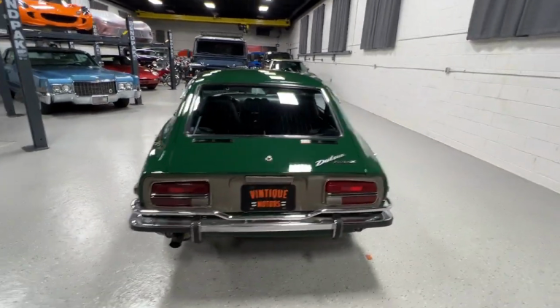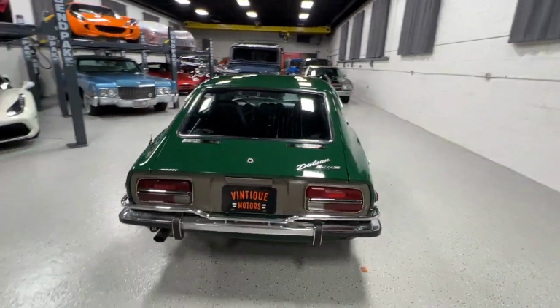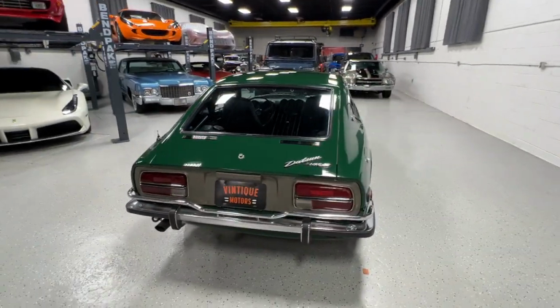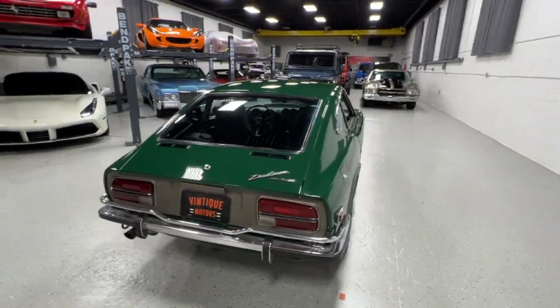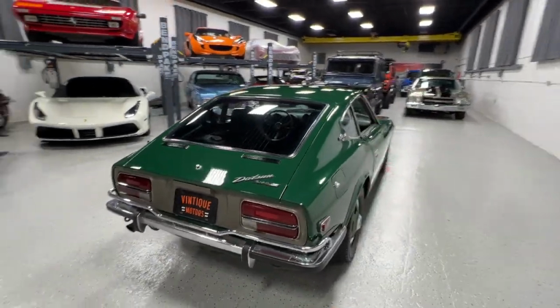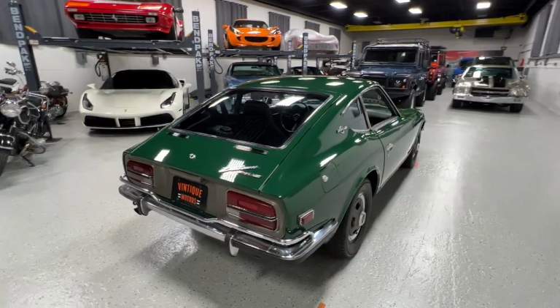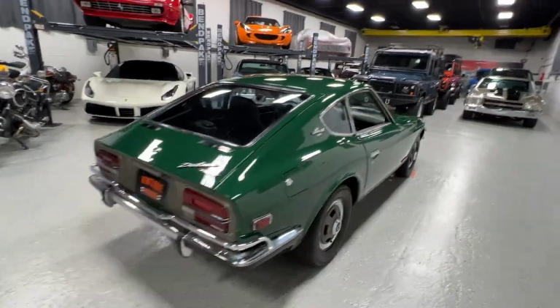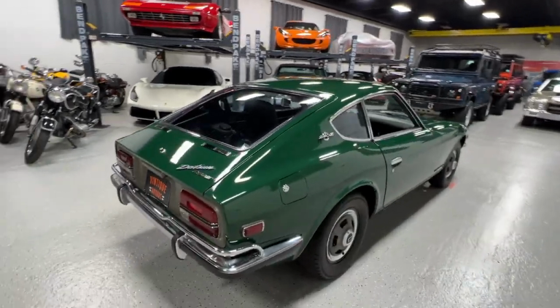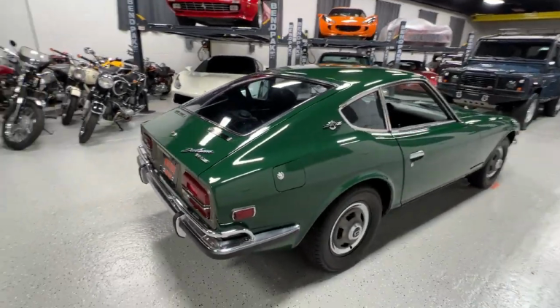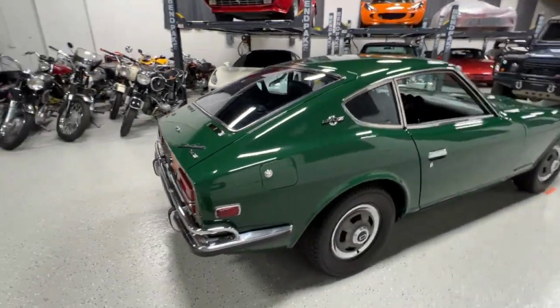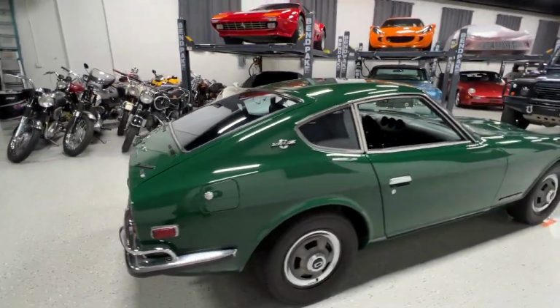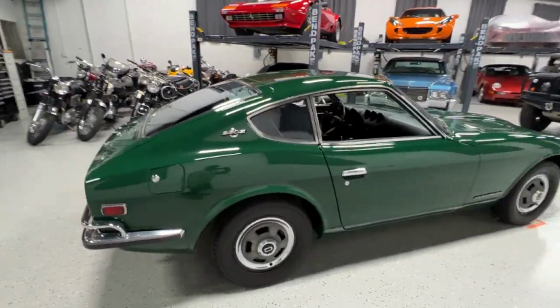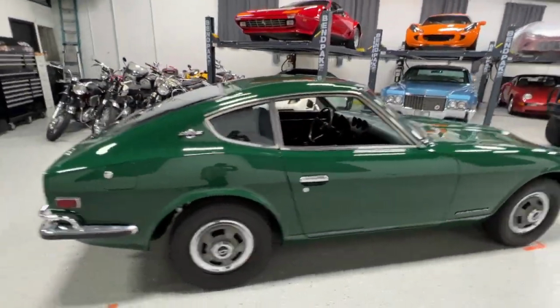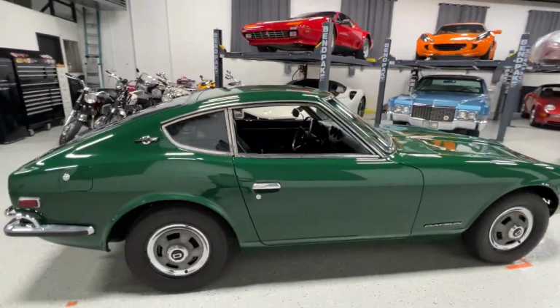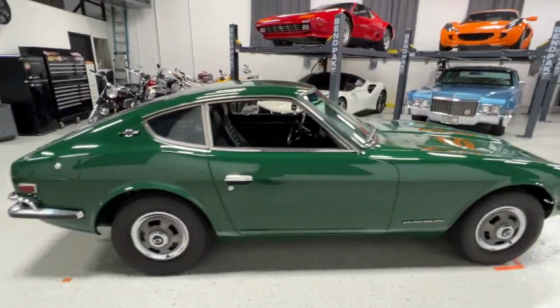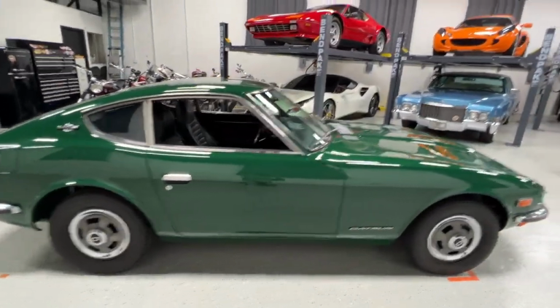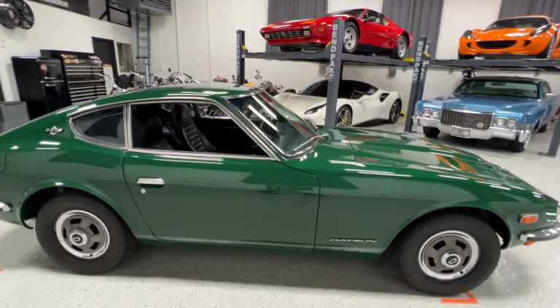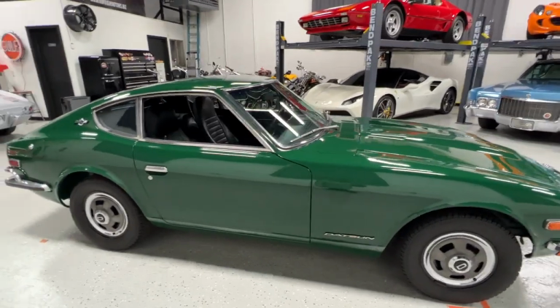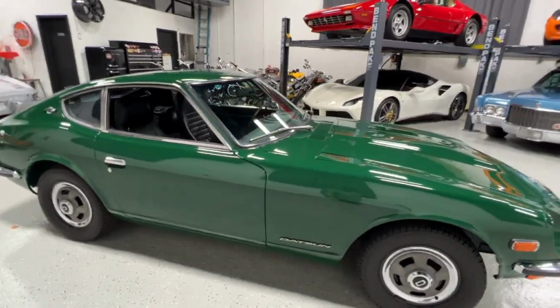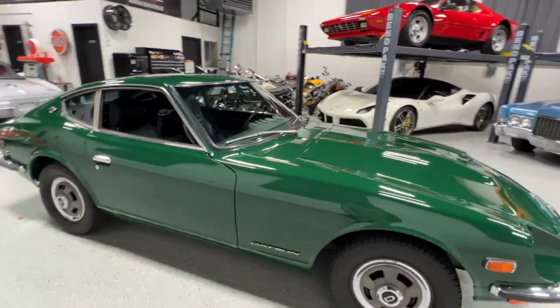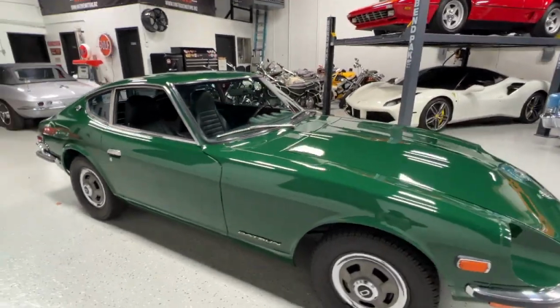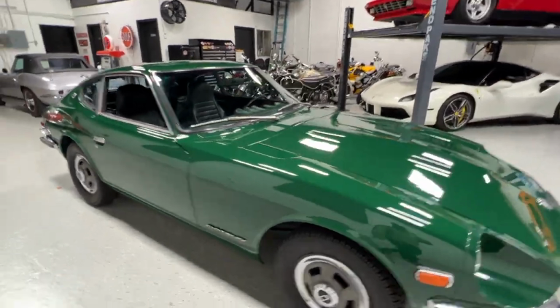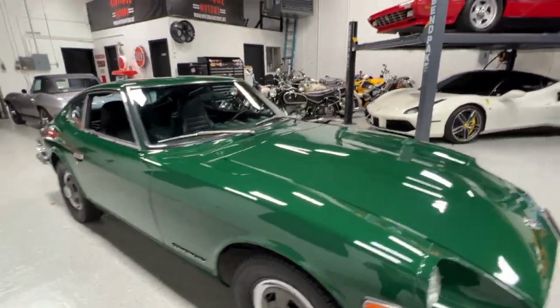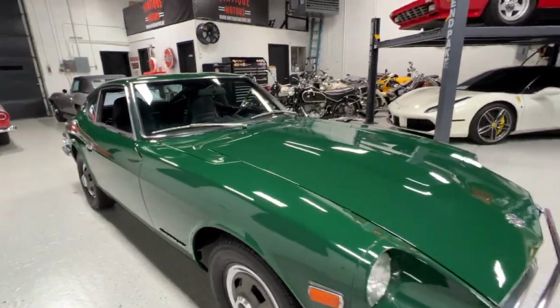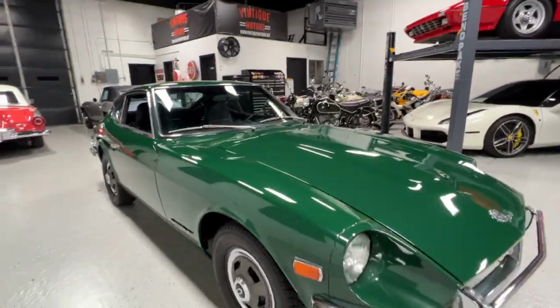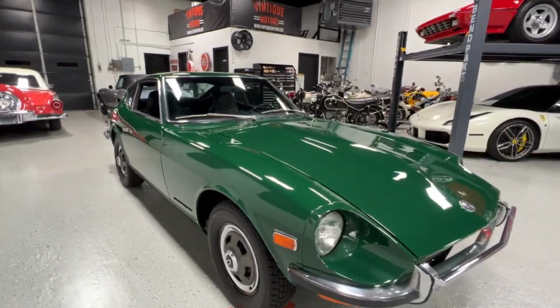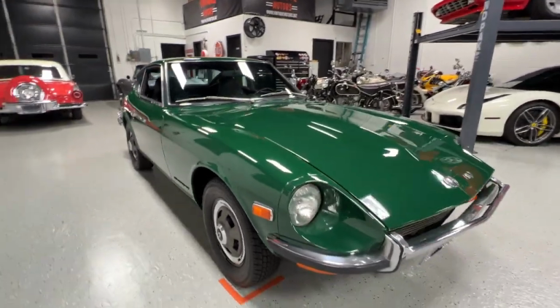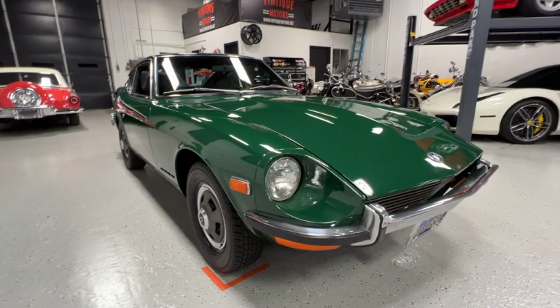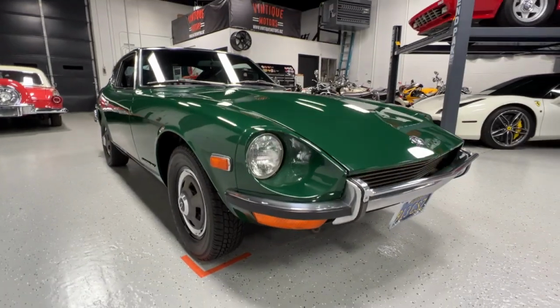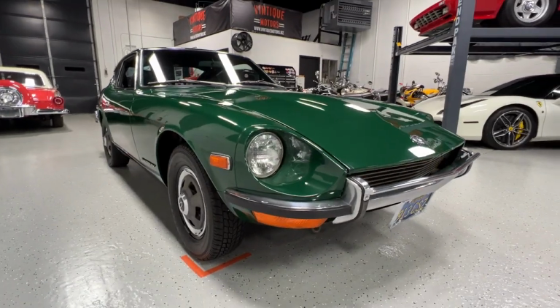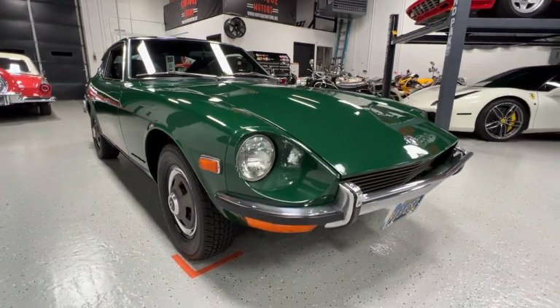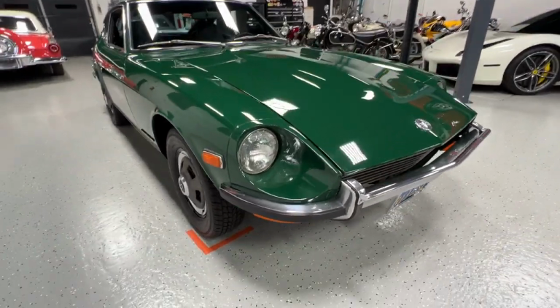One of the California owners — I looked through the previous Bring a Trailer auction — owned it for 42 years, so quite a long-term owner. He was the second owner, and at that time it was a three-owner car, making it a four-owner car currently.